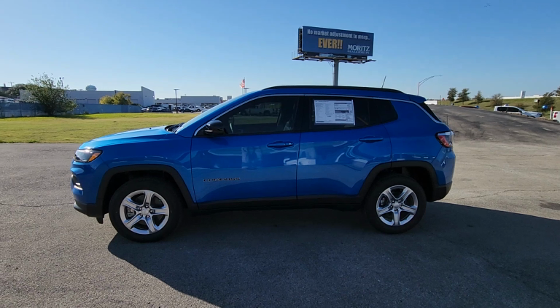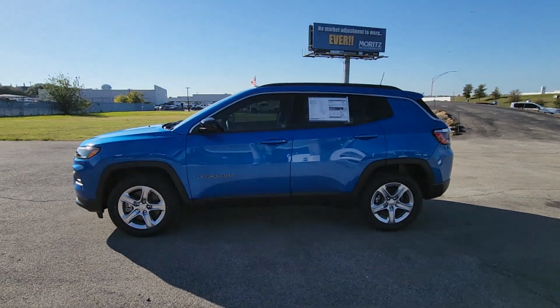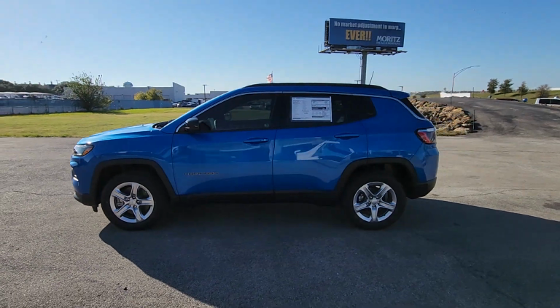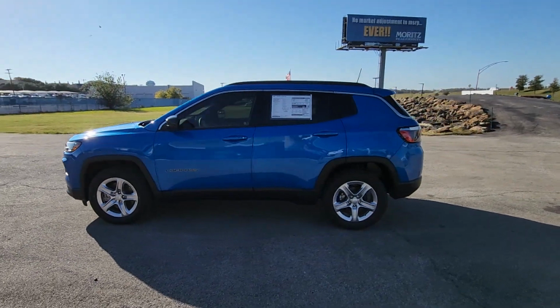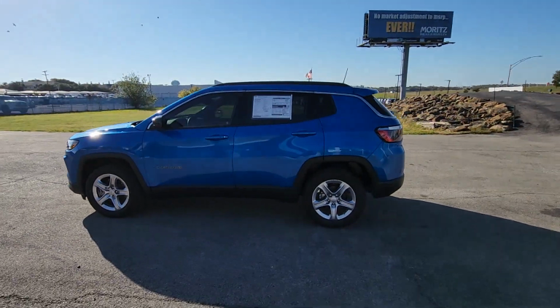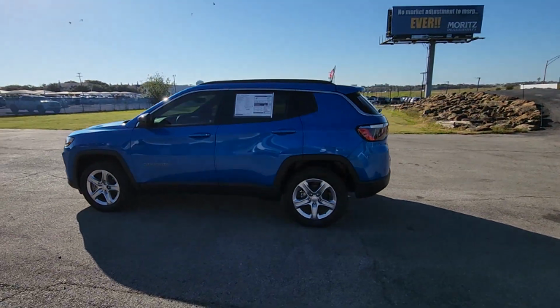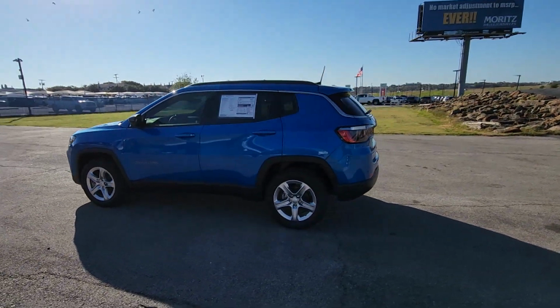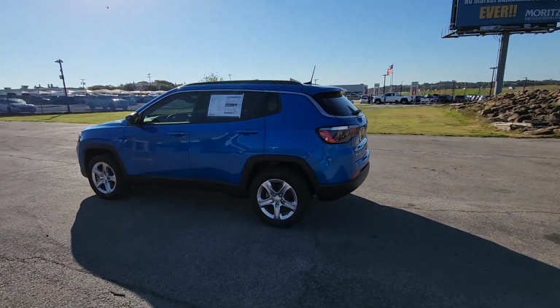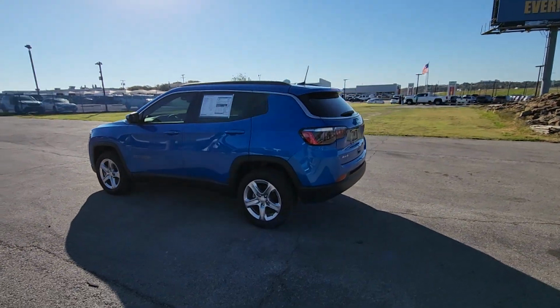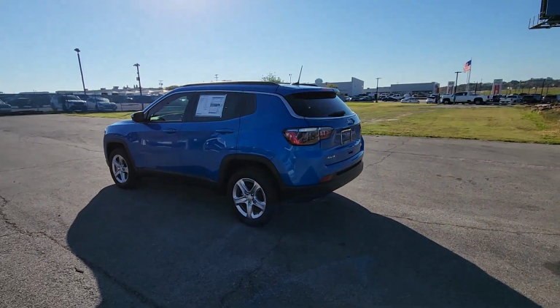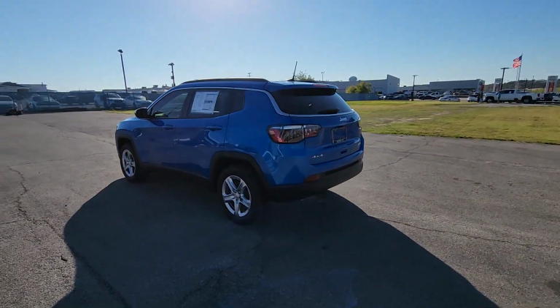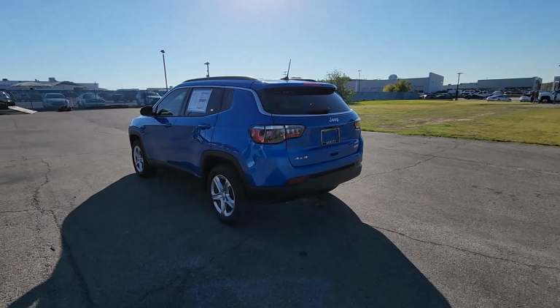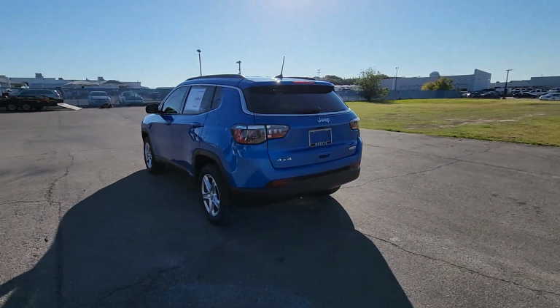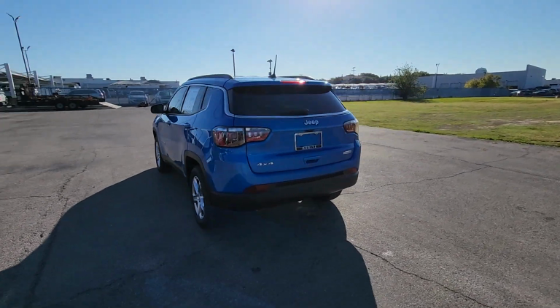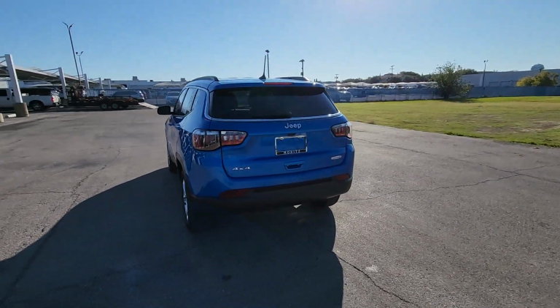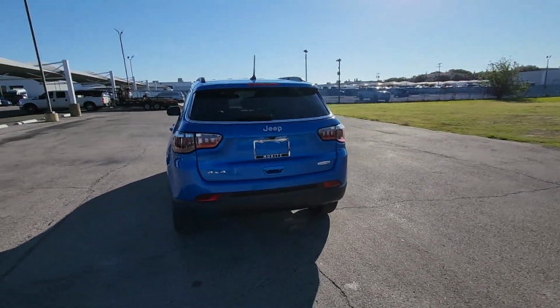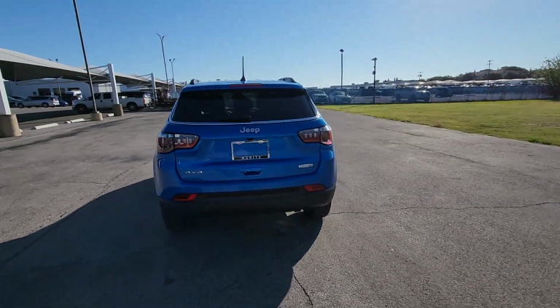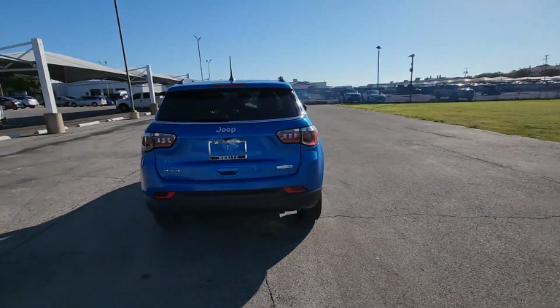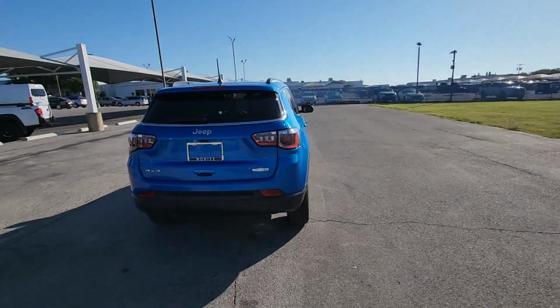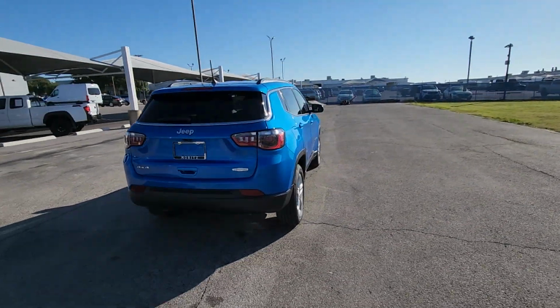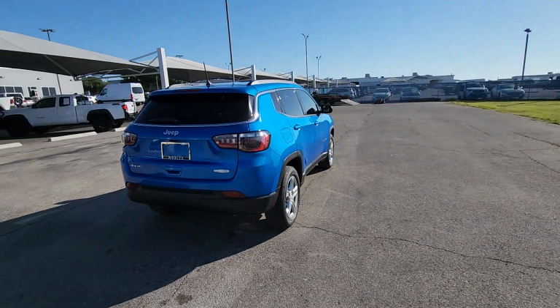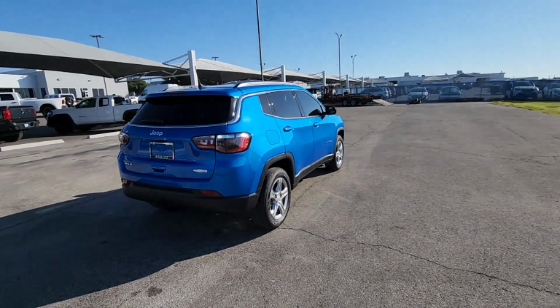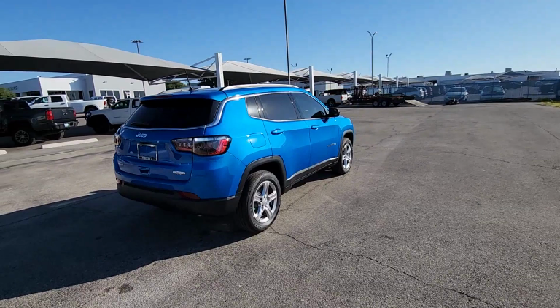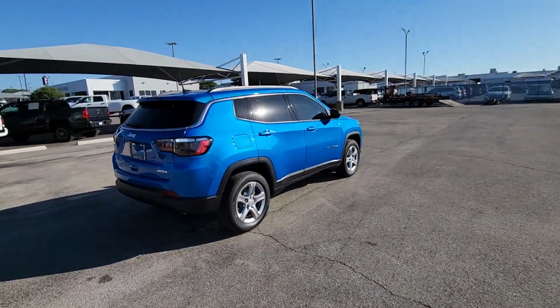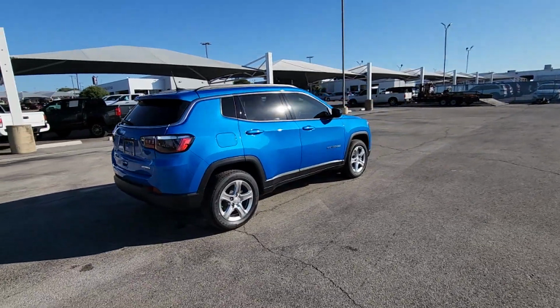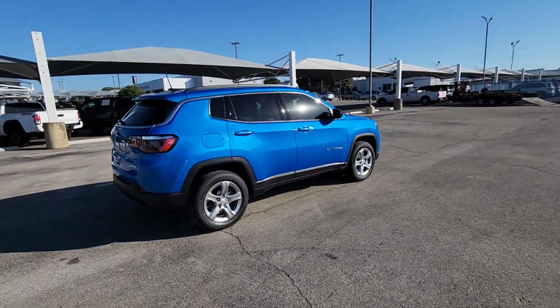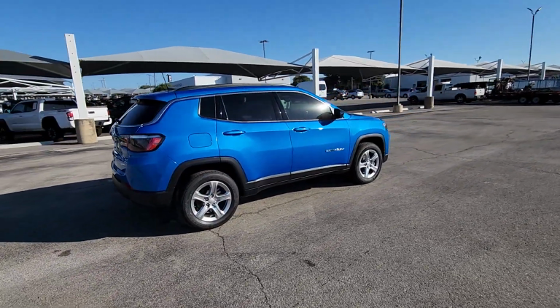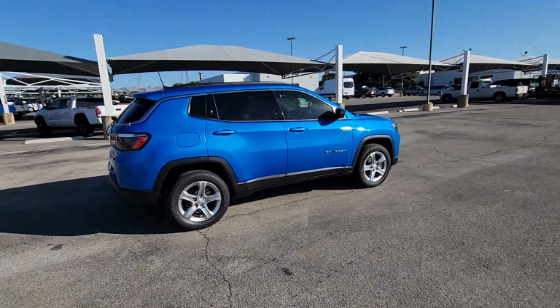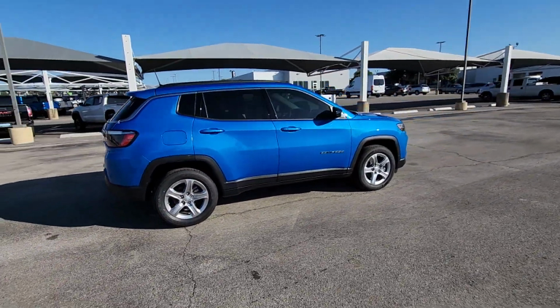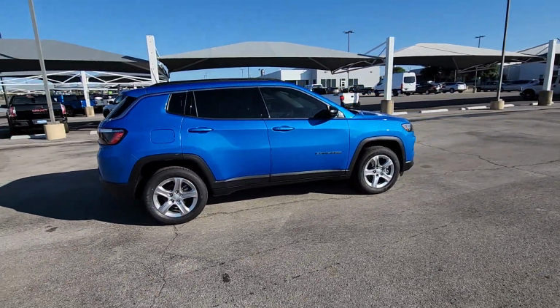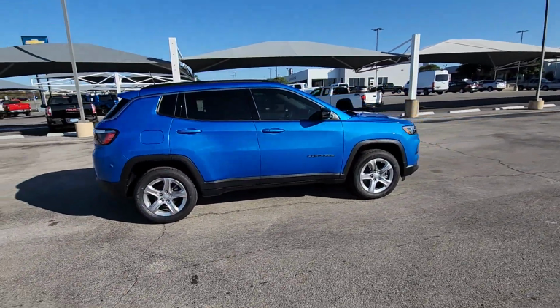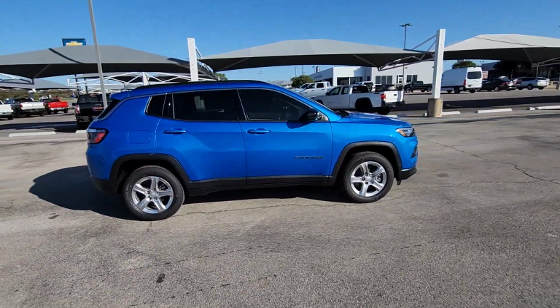Here is a wonderful 2024 Jeep Compass — the upscale, sophisticated compact SUV with advanced safety features to protect your most precious cargo. The following are some of this vehicle's highlighted options.